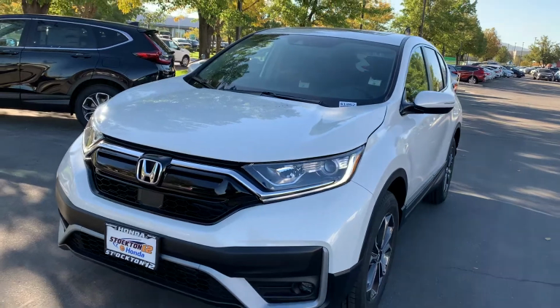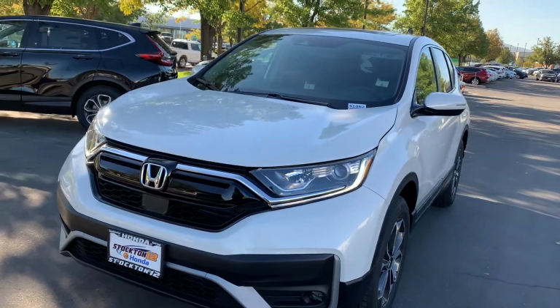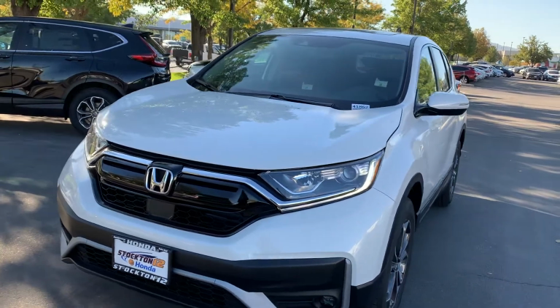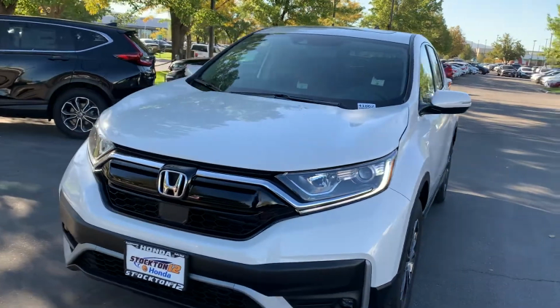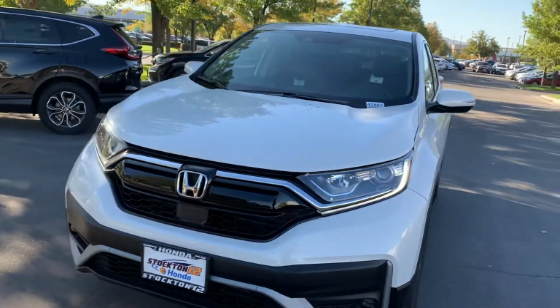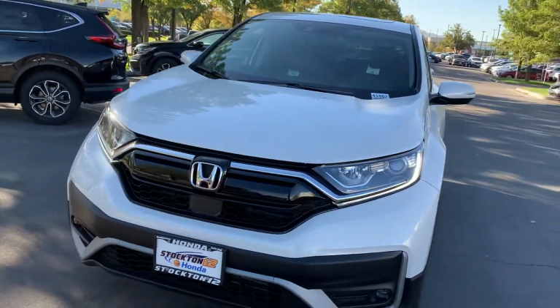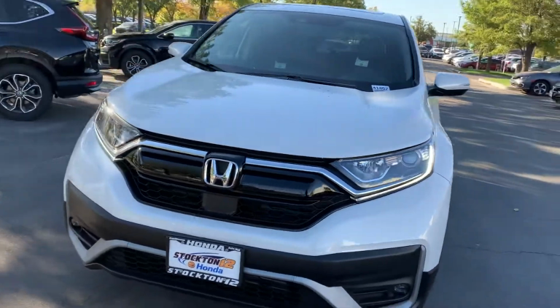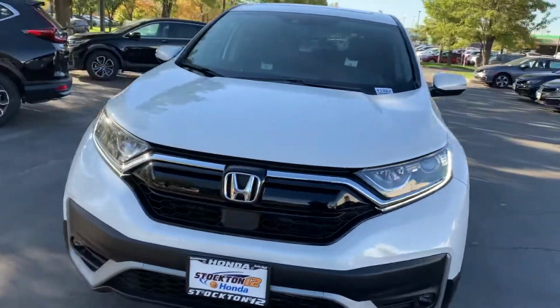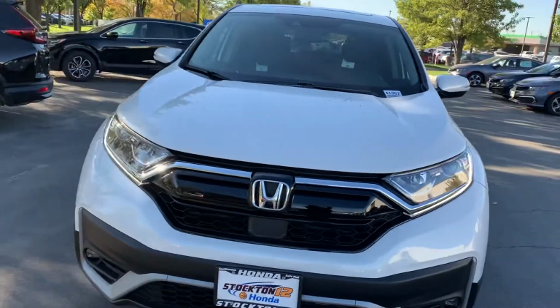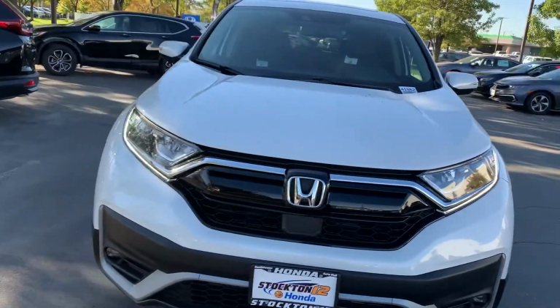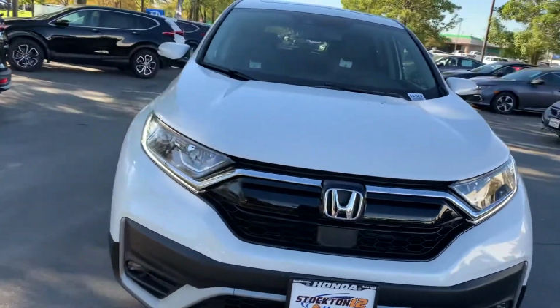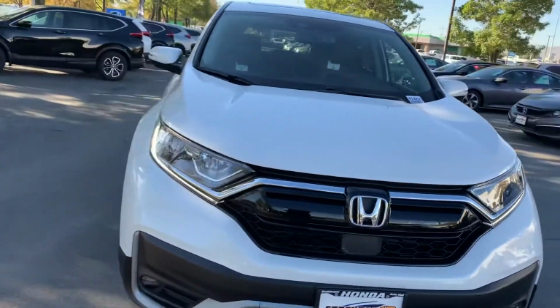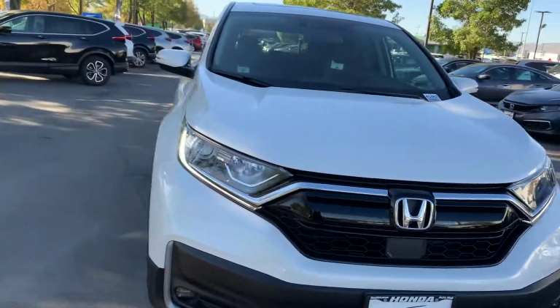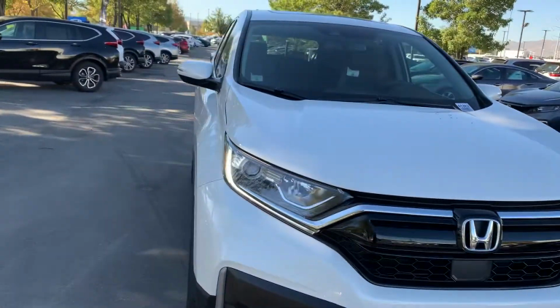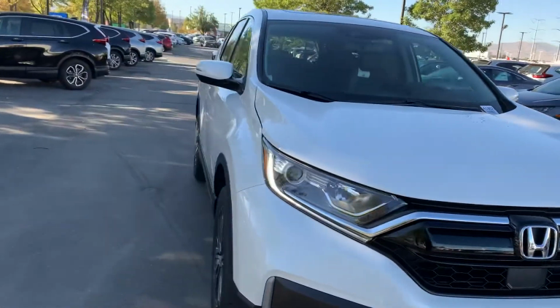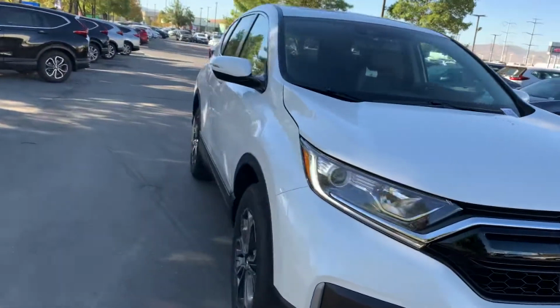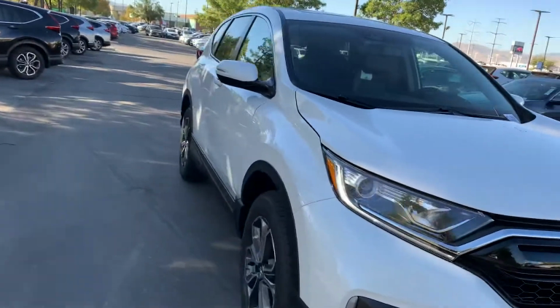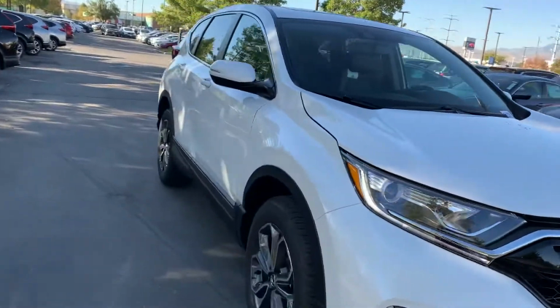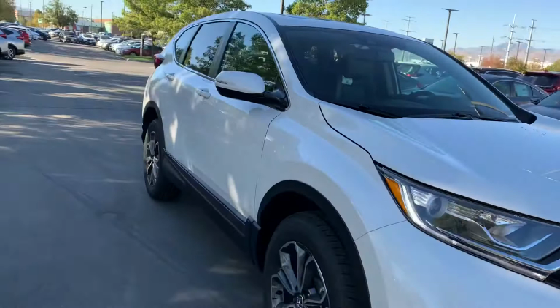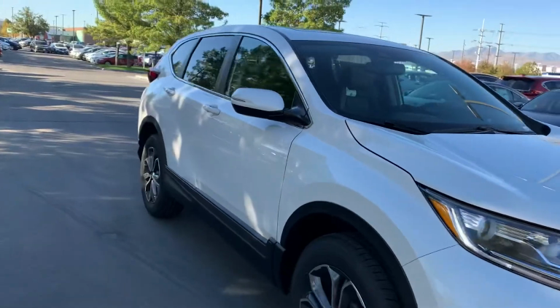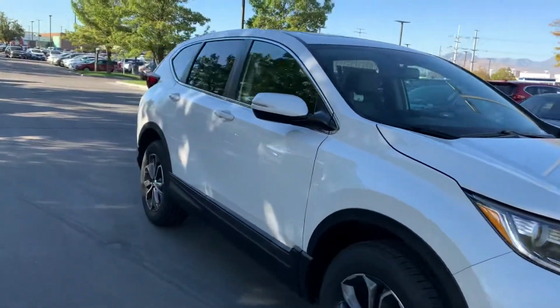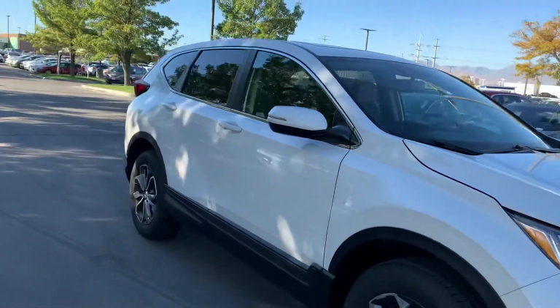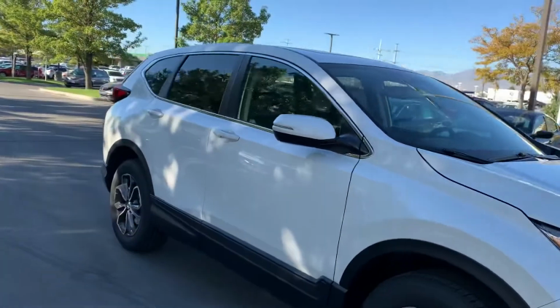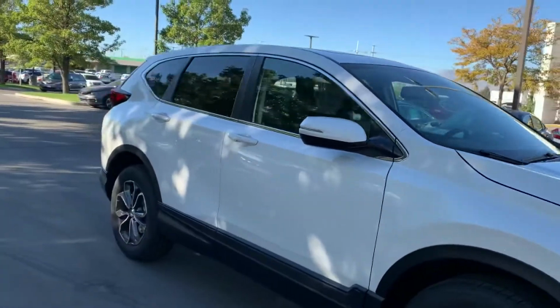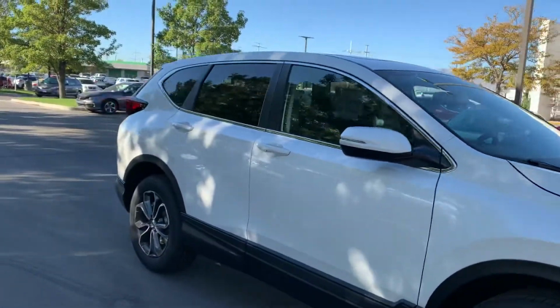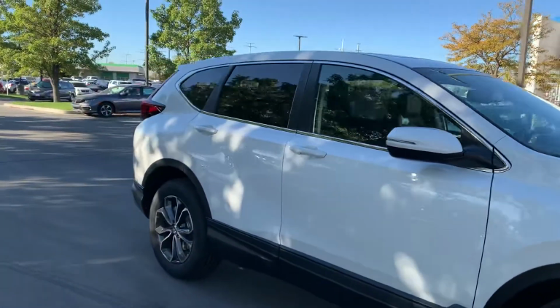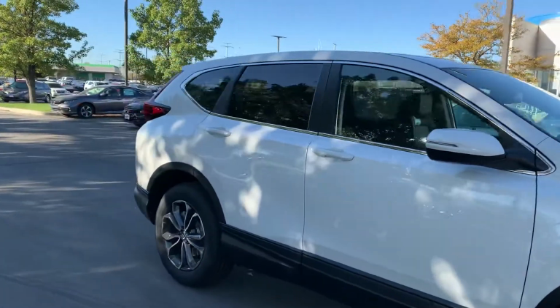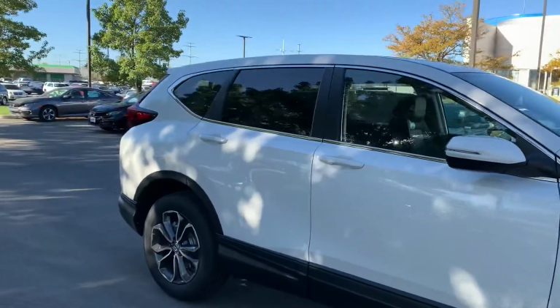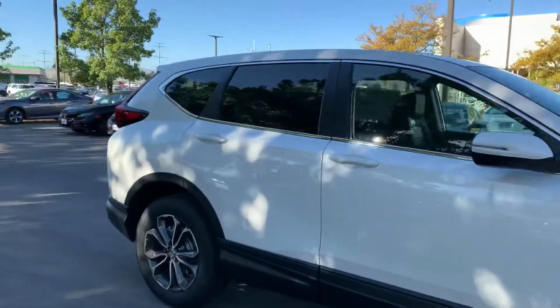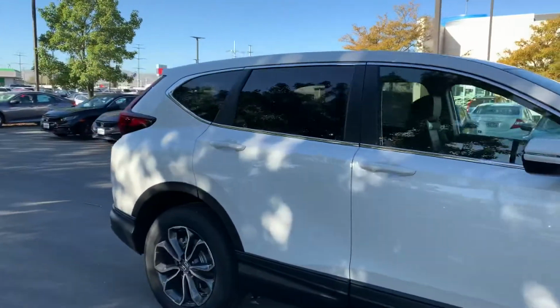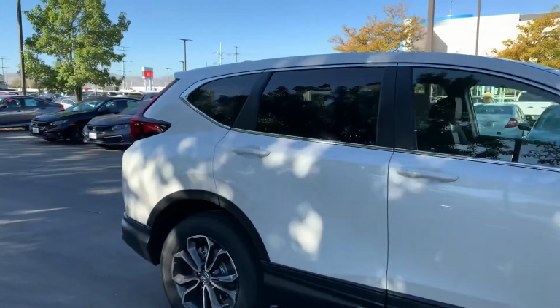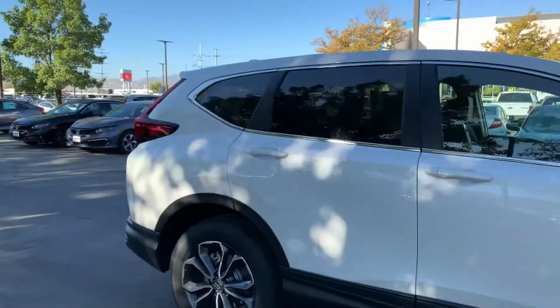Hey, my name is Krisha and I'm a sales assistant here with Stockton 12 Honda. I saw you had some interest in a 2020 Honda CR-V.